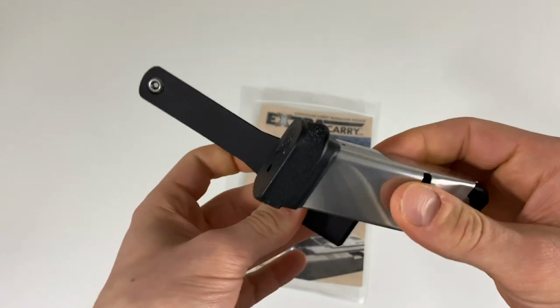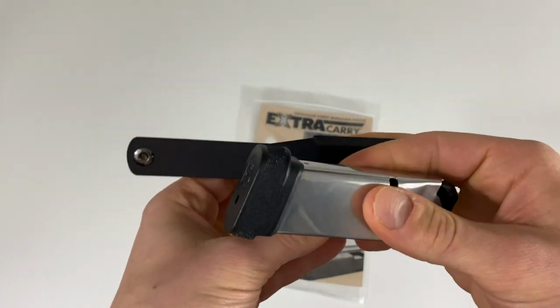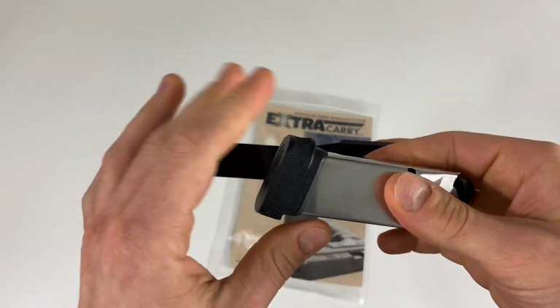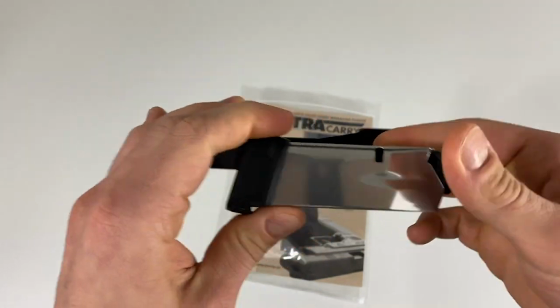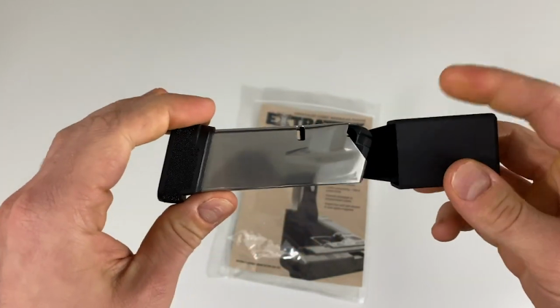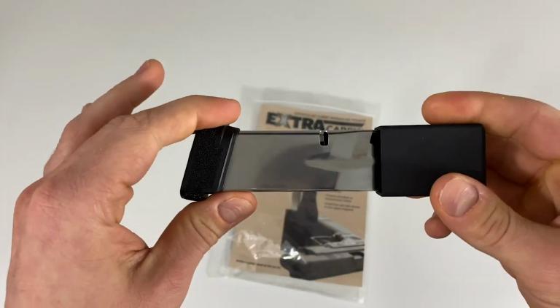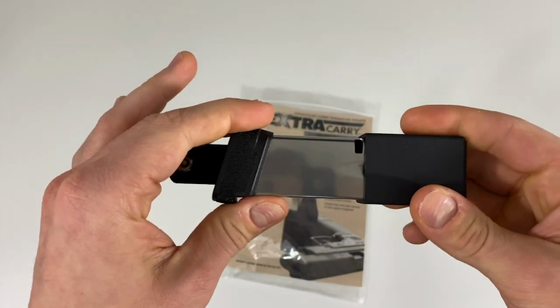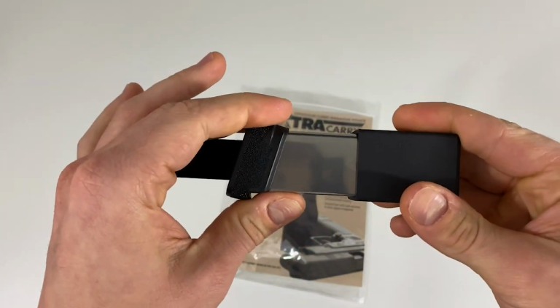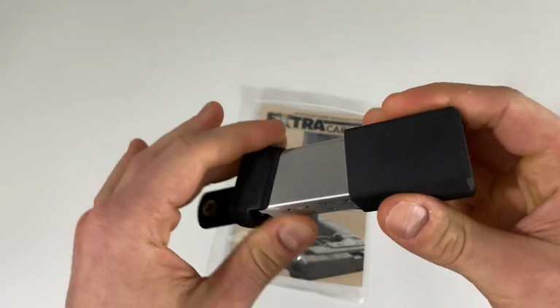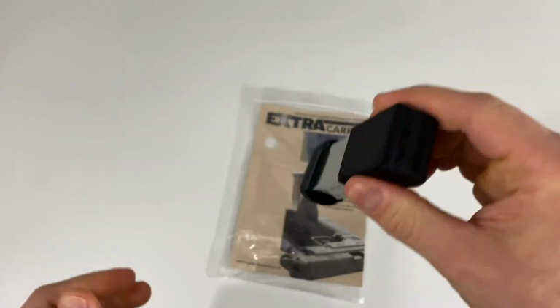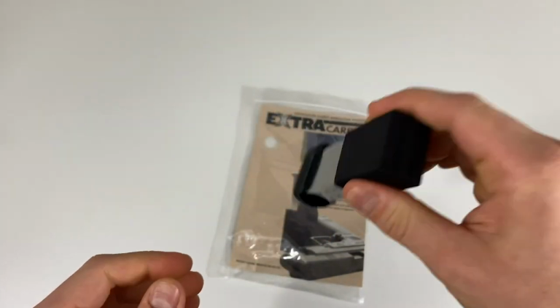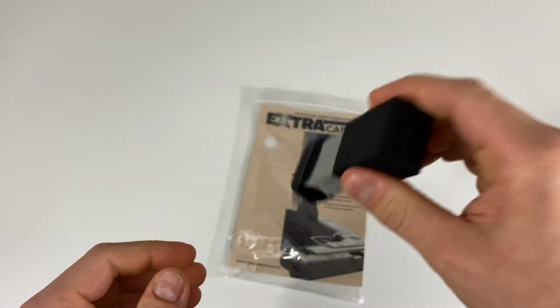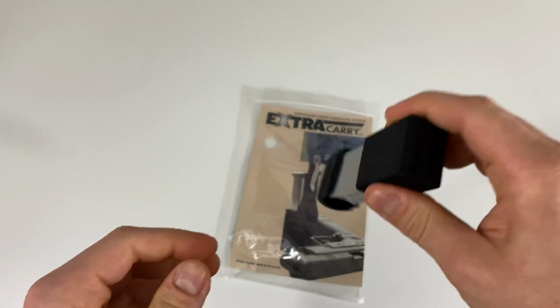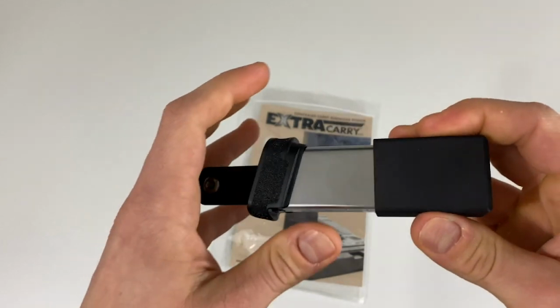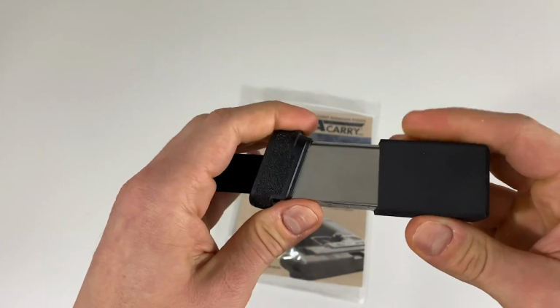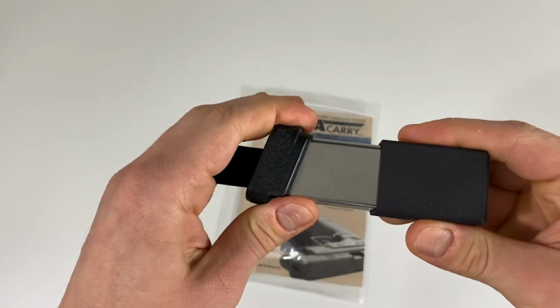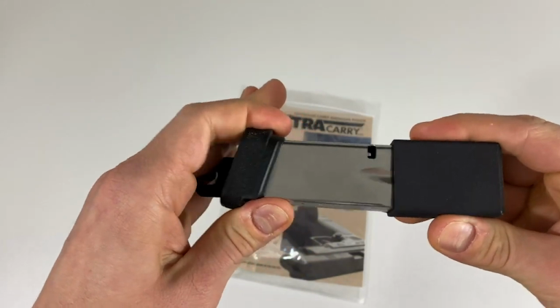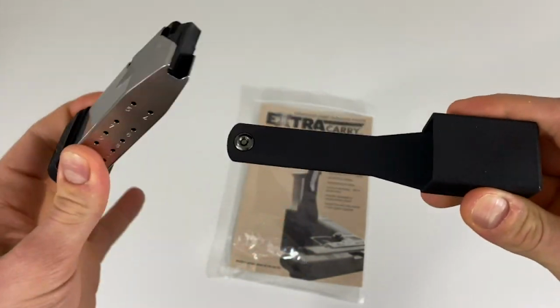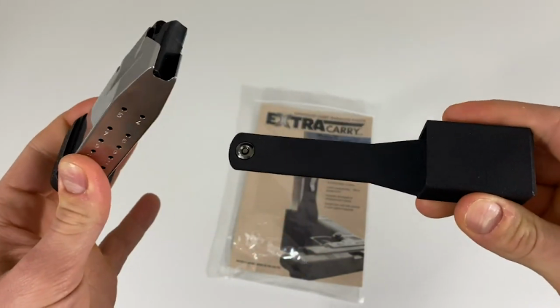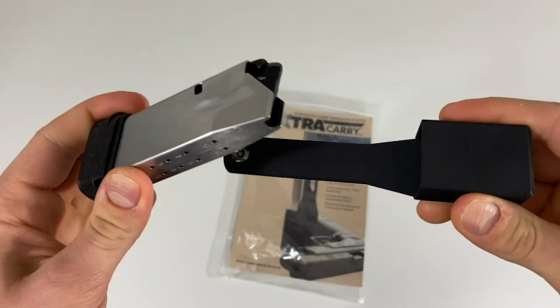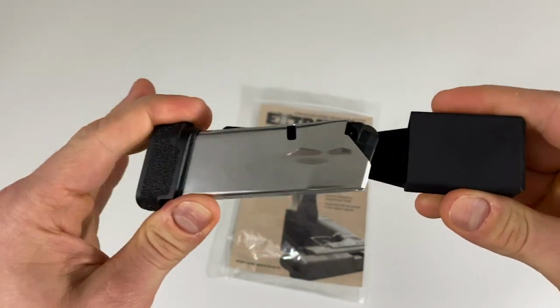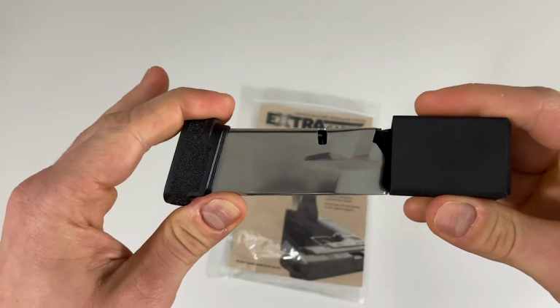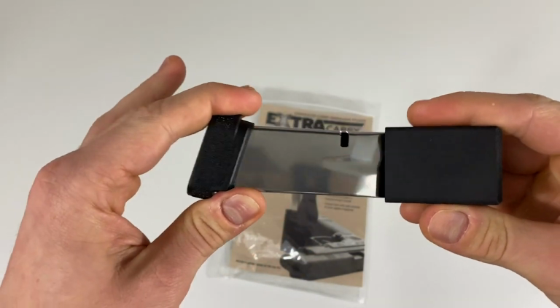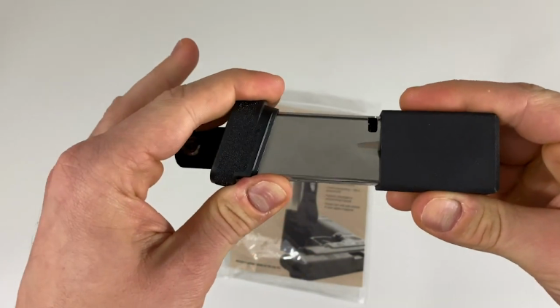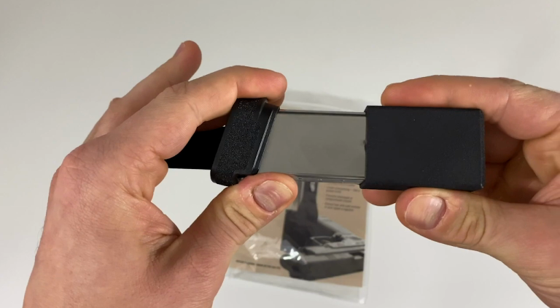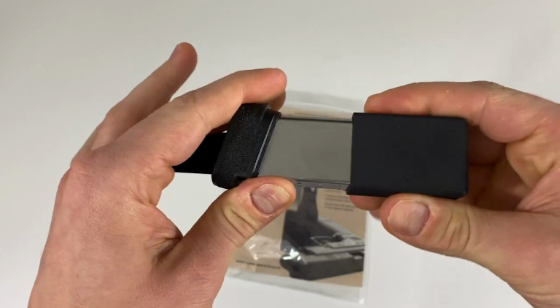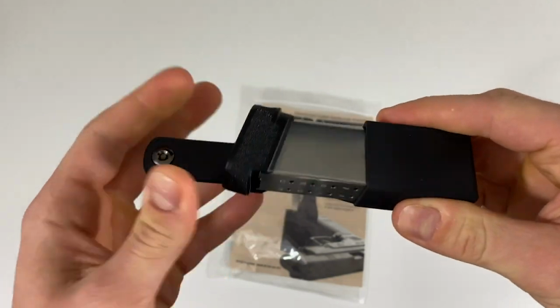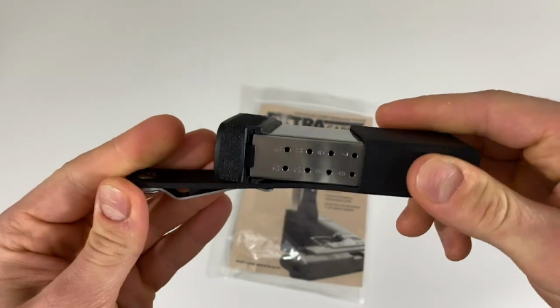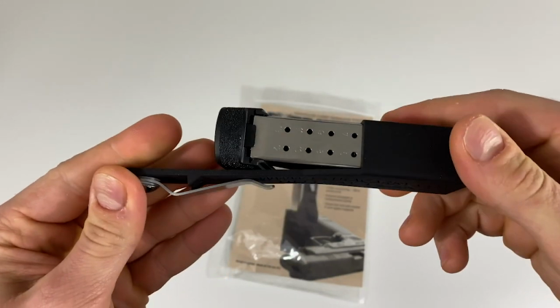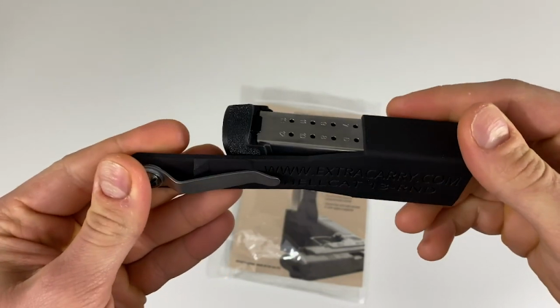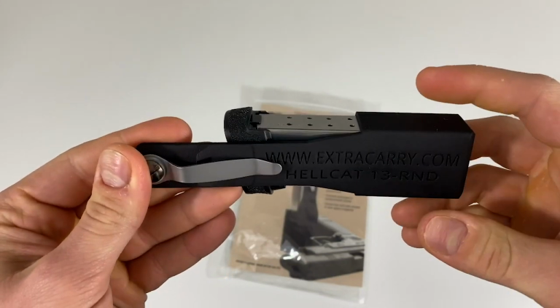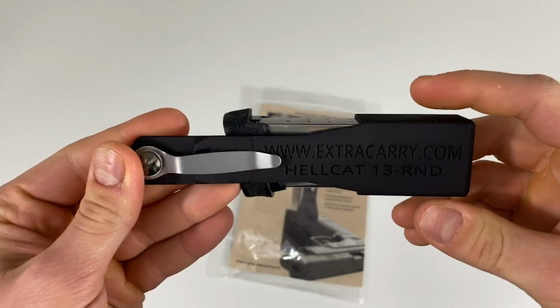The Extra Carry is an ambidextrous design, so it is great for anyone. The Extra Carry is designed to ensure fast and safe access to your spare mag exactly where you left it in your pocket.